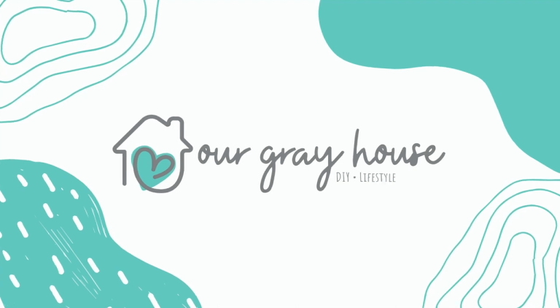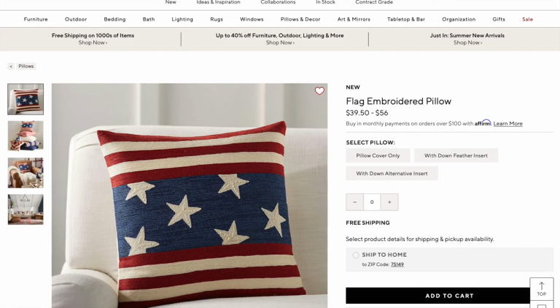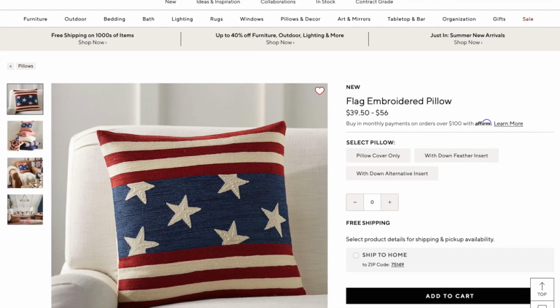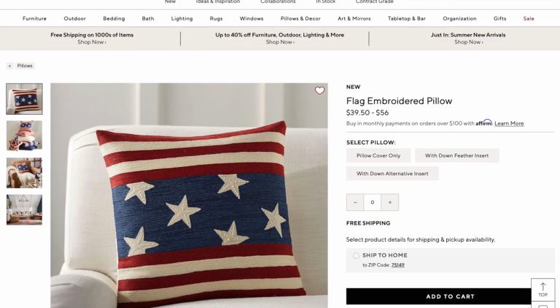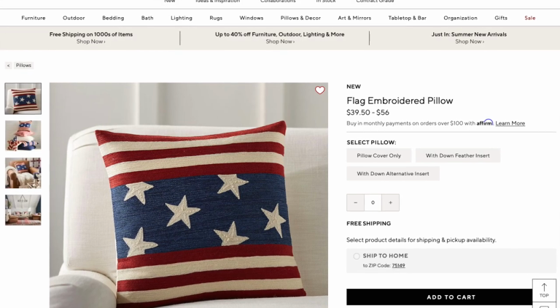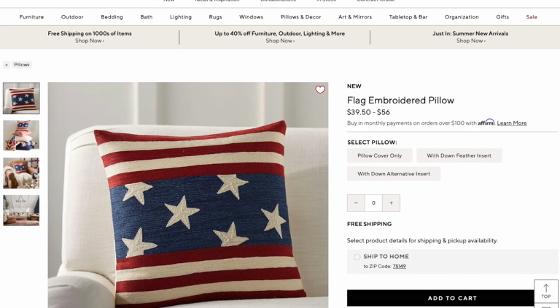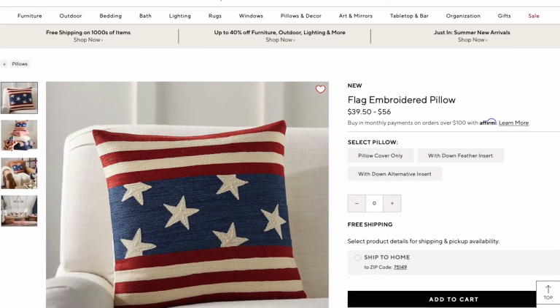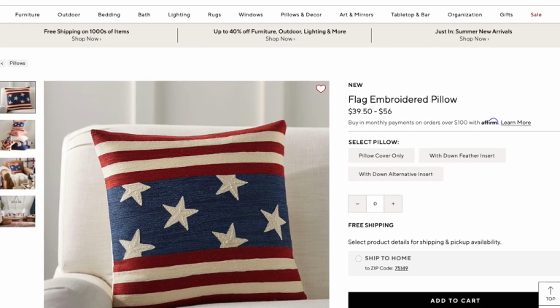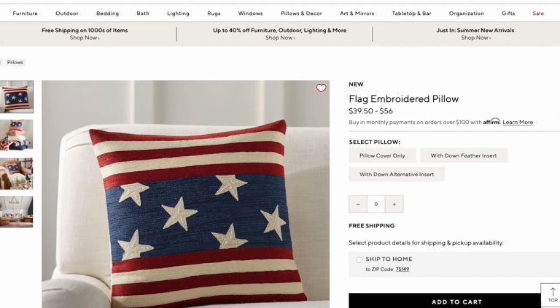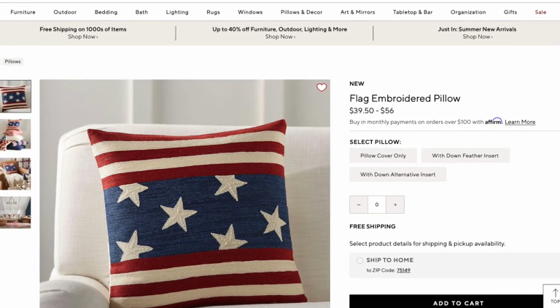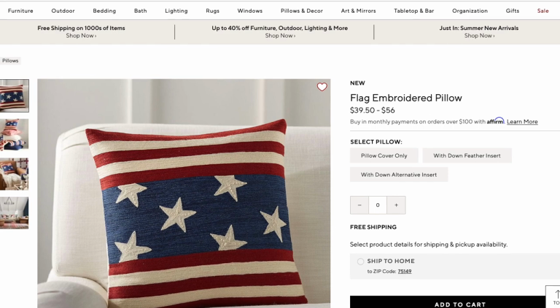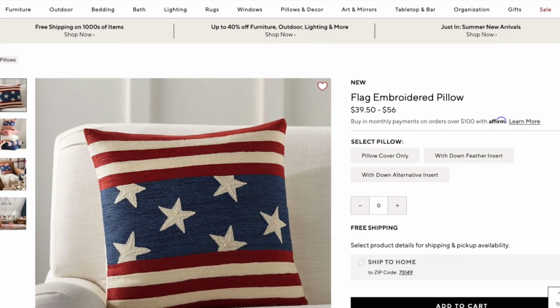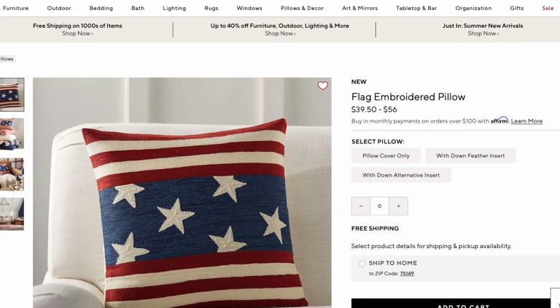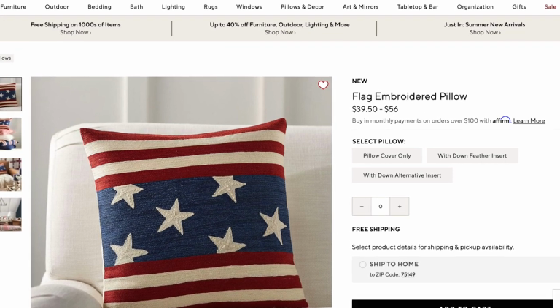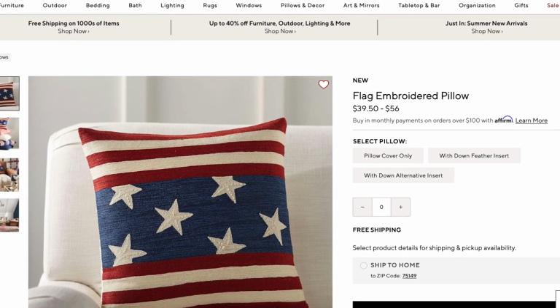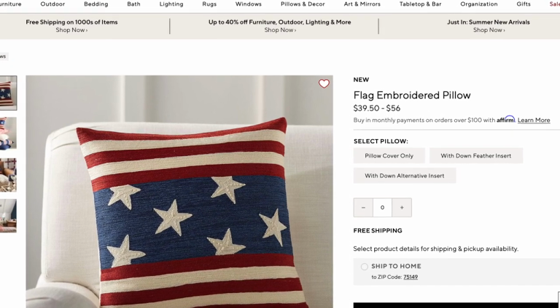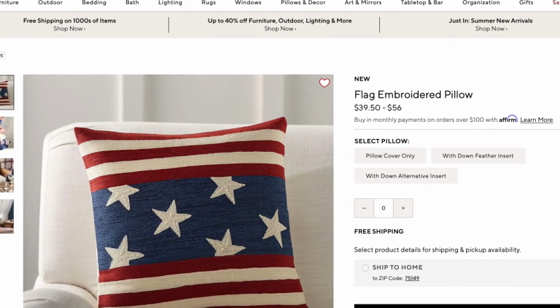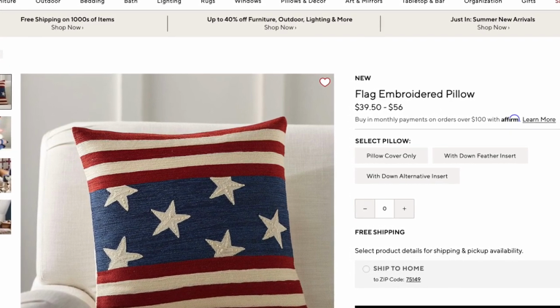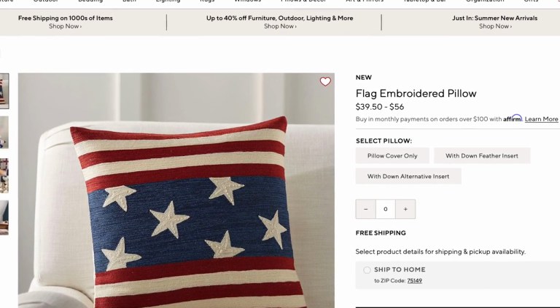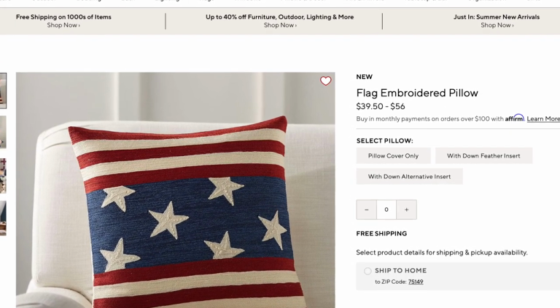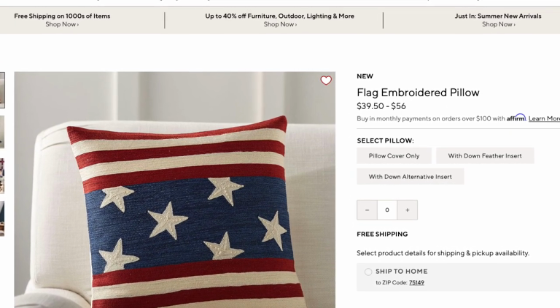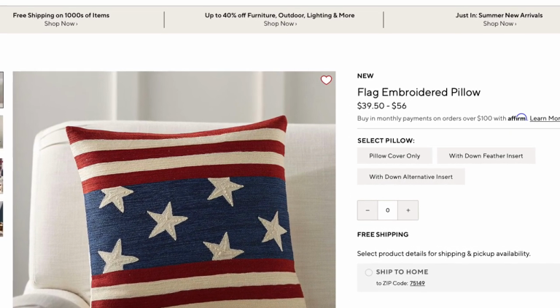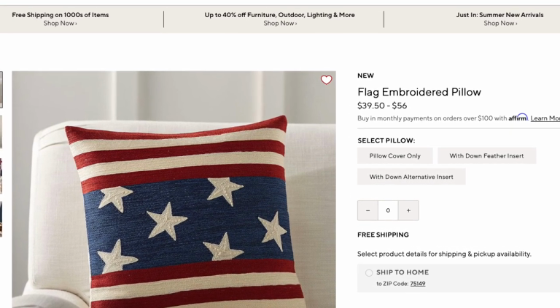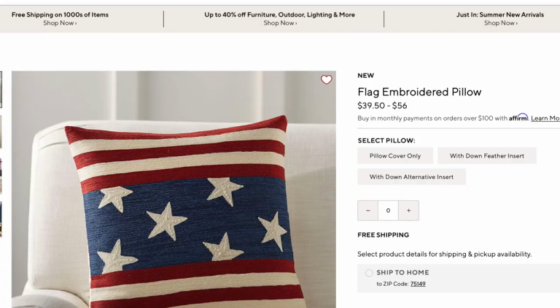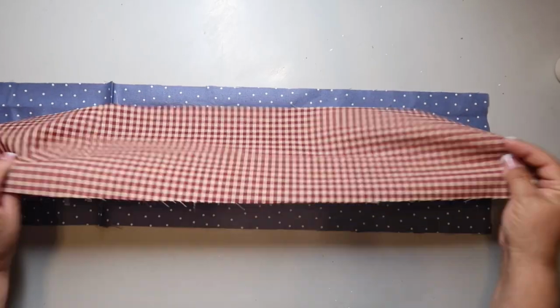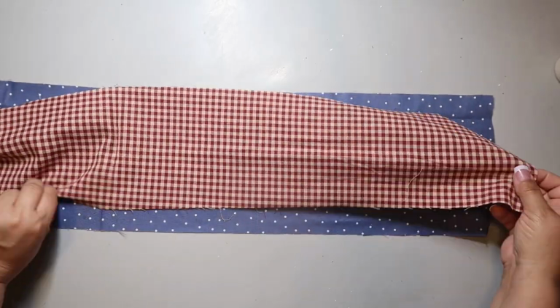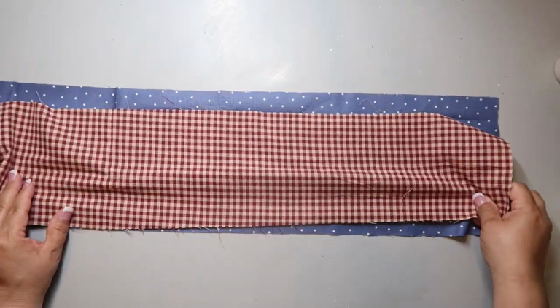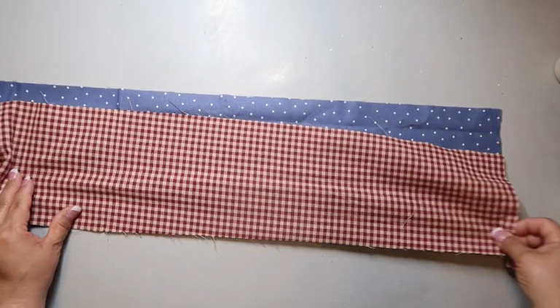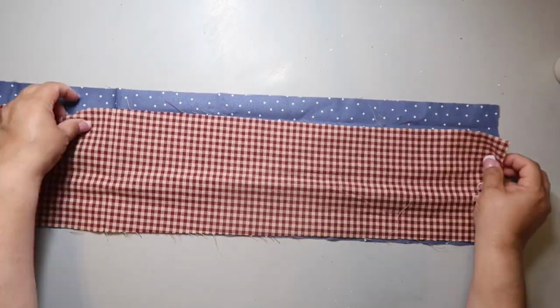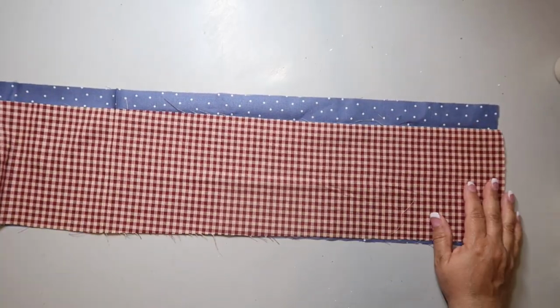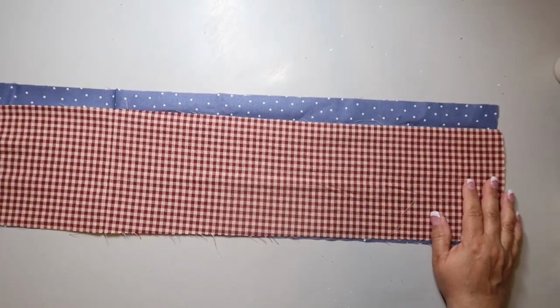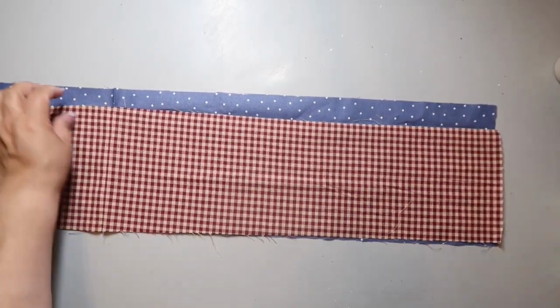We're kicking it off with an inspiration piece from Antique Farmhouse. Mine doesn't turn out like this — this one's super cute. I really wish I would have tried to replicate it more, the same, but I didn't. Anyway, the concept is similar.